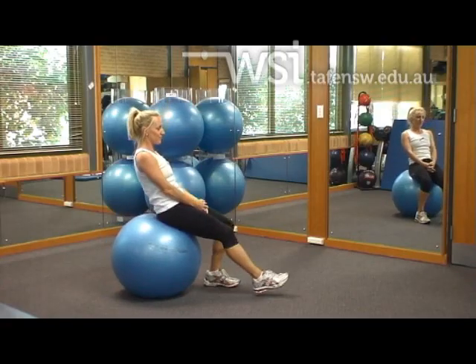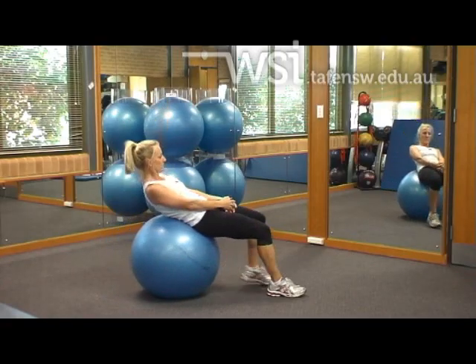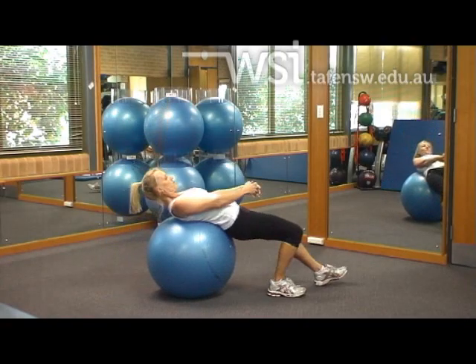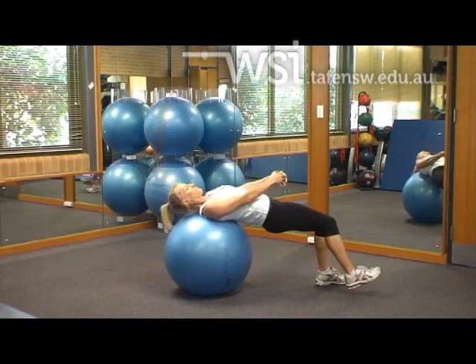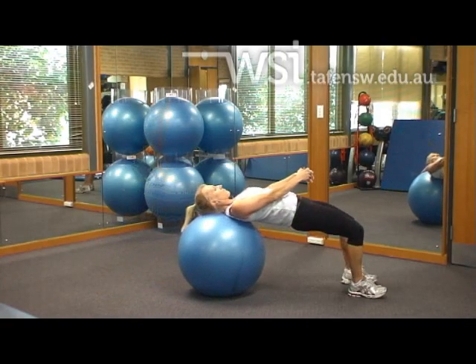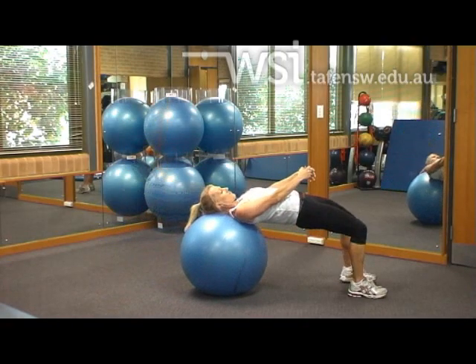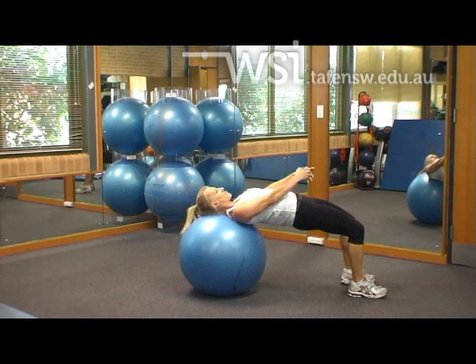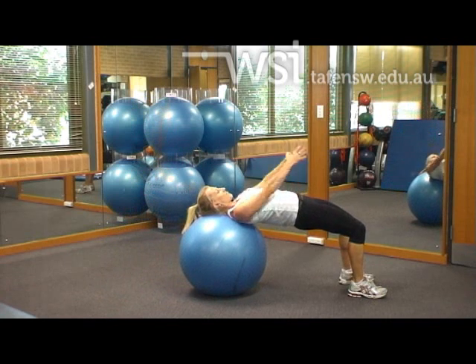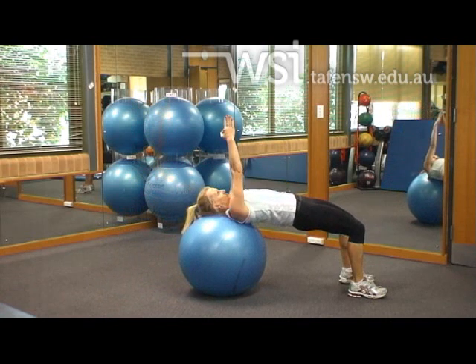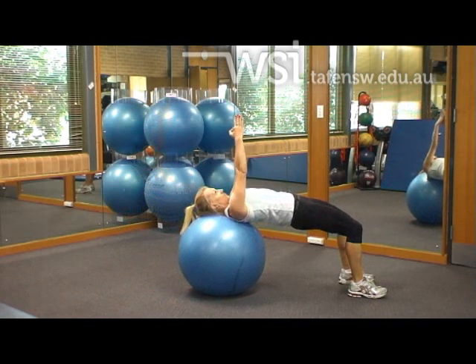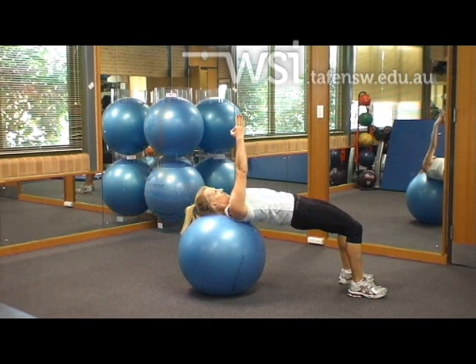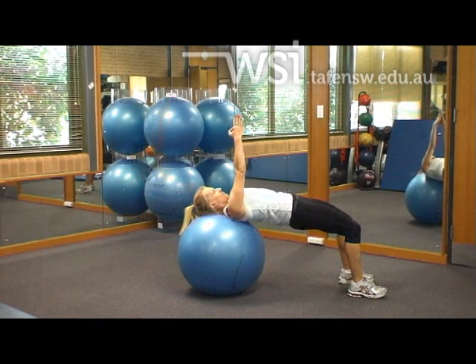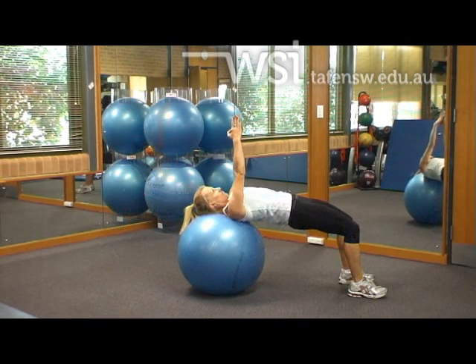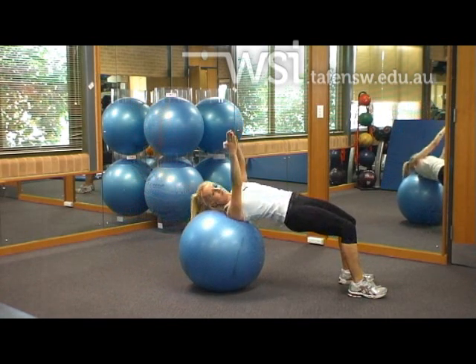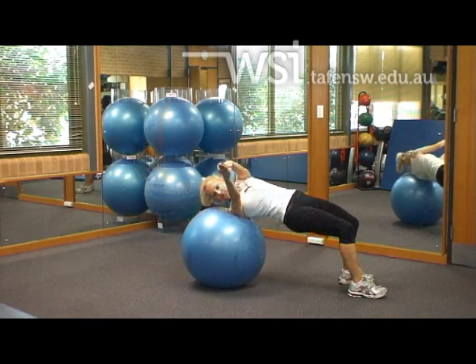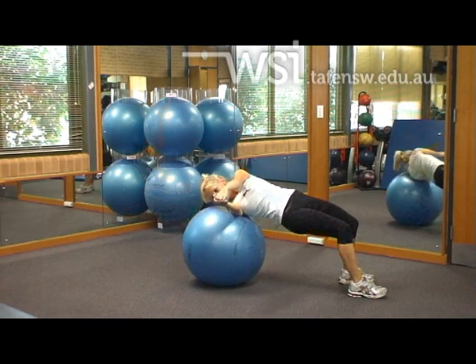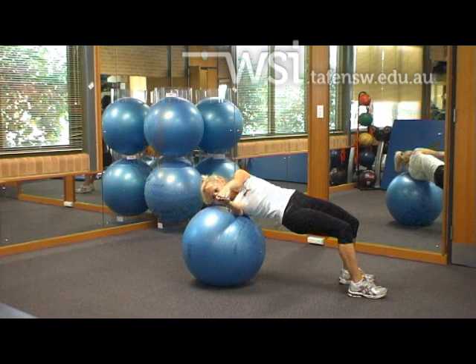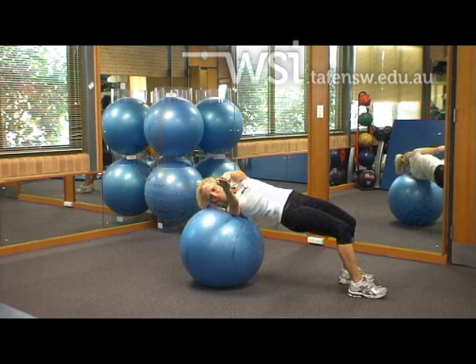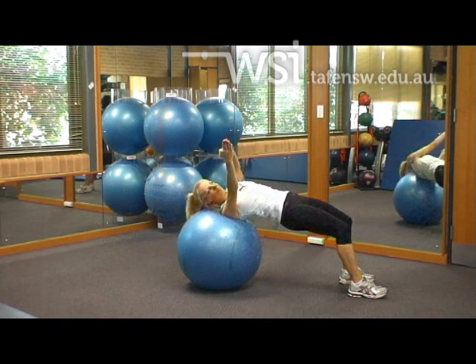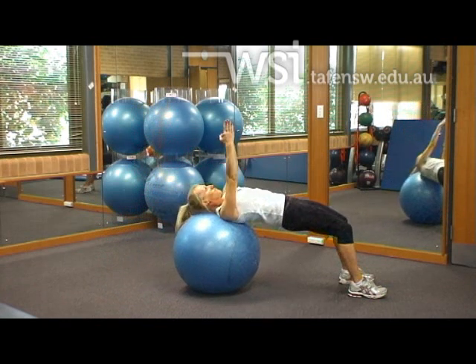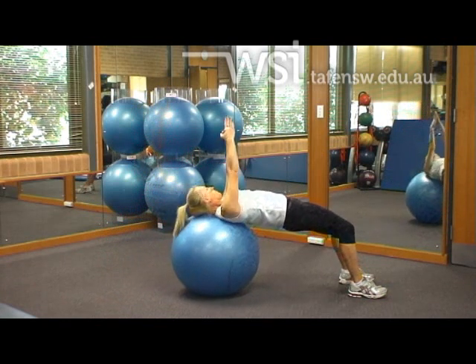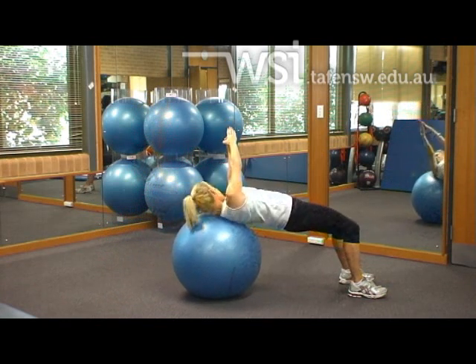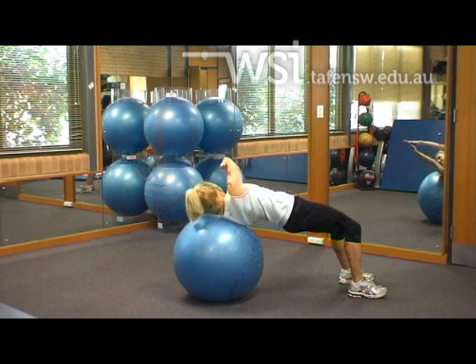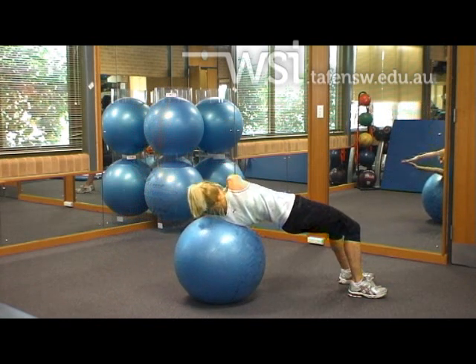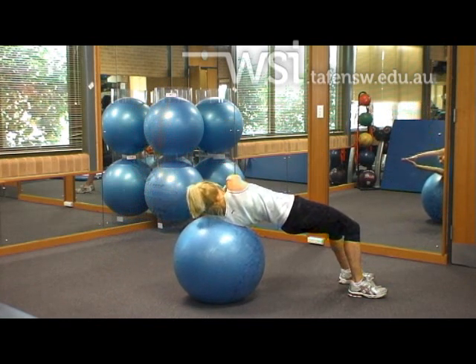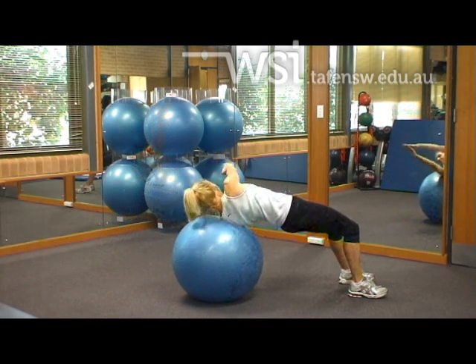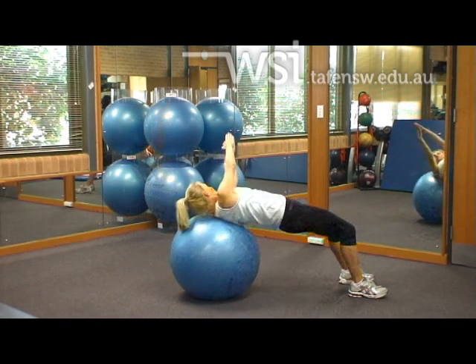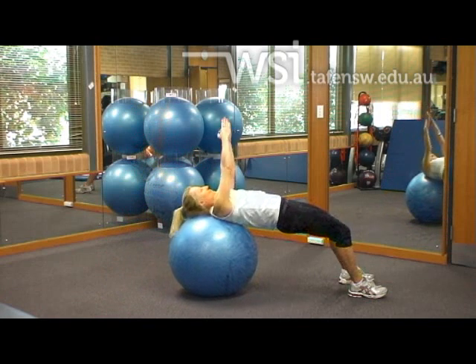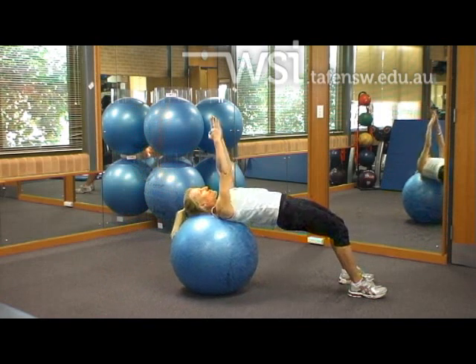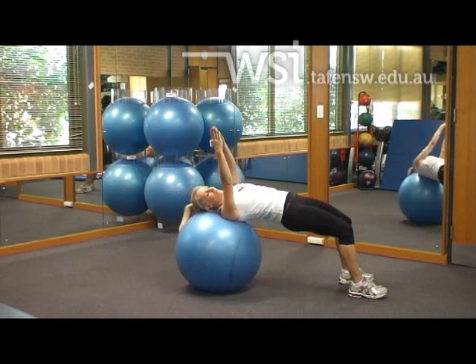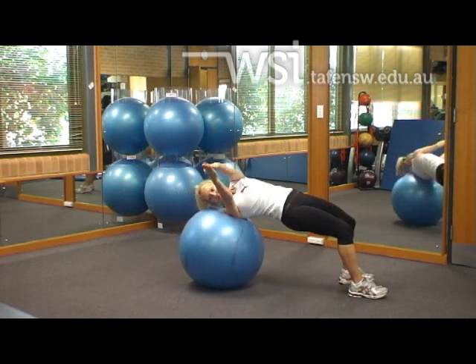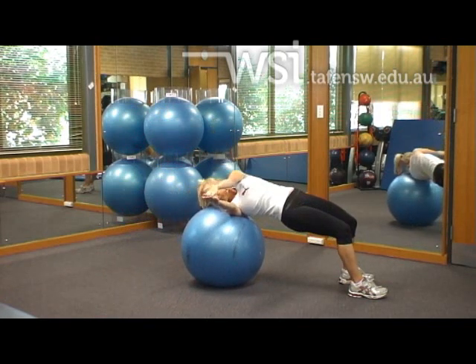The Fitball Russian Twist starts in the Tabletop Position. Set the hands up above the chest and keep the eyes focused on the fingers. Start by rotating from the torso, making sure that you initiate the movement from the obliques.